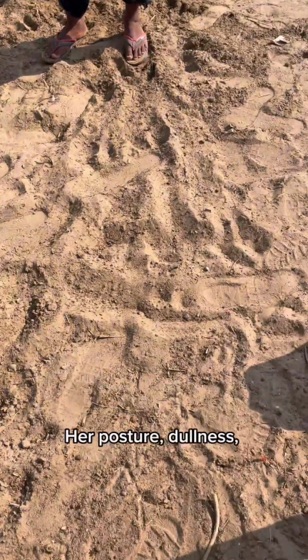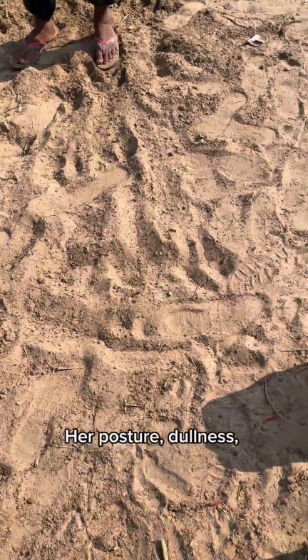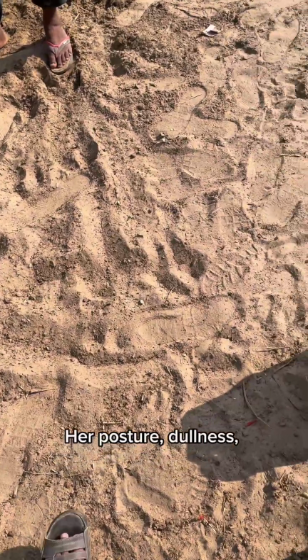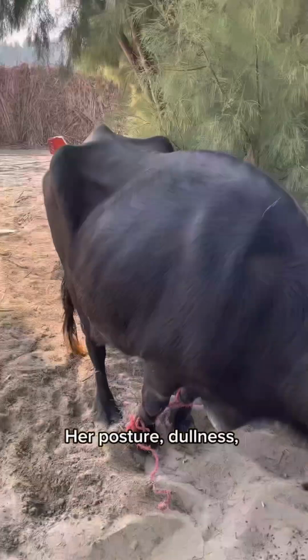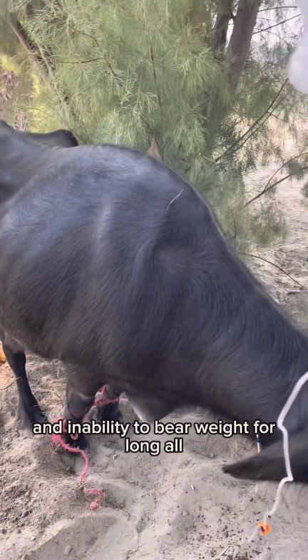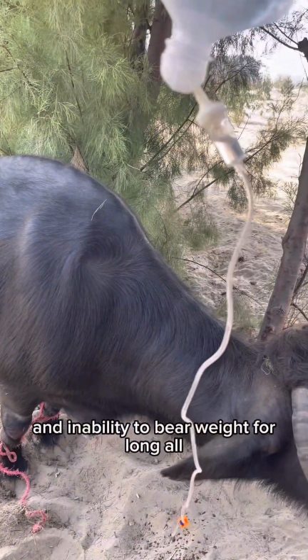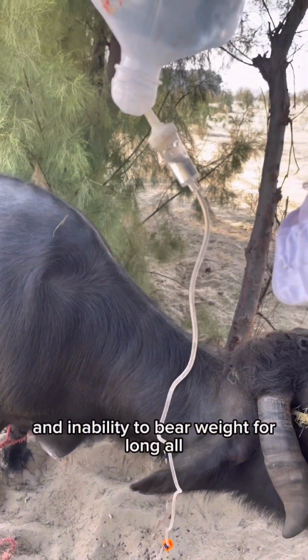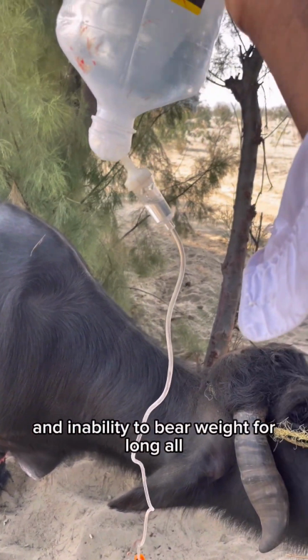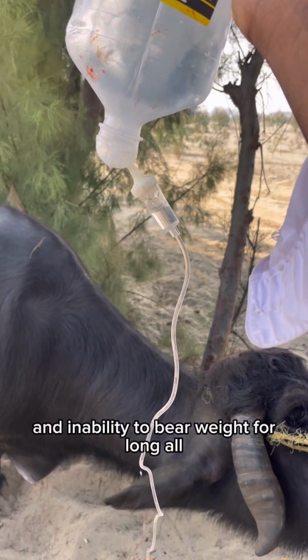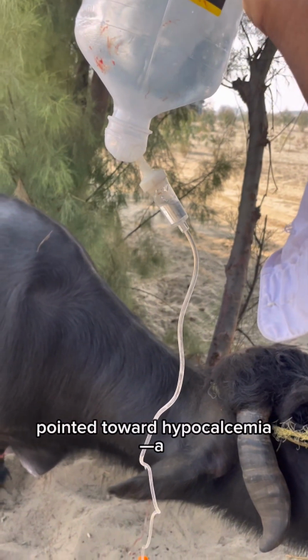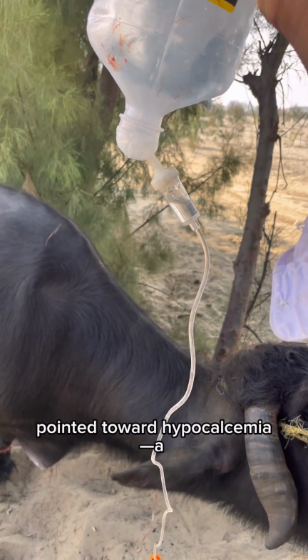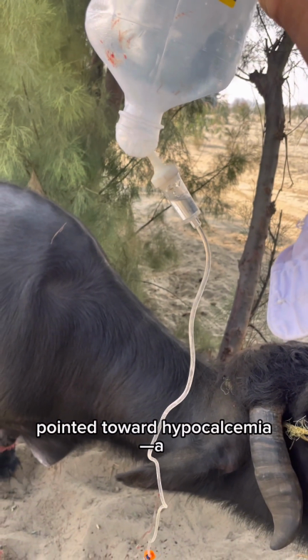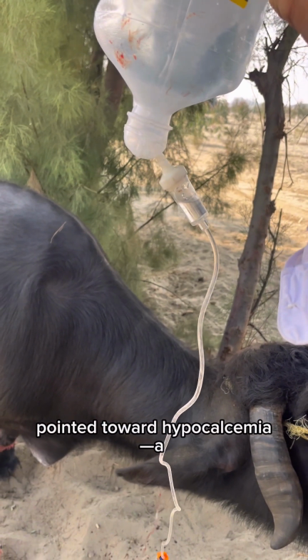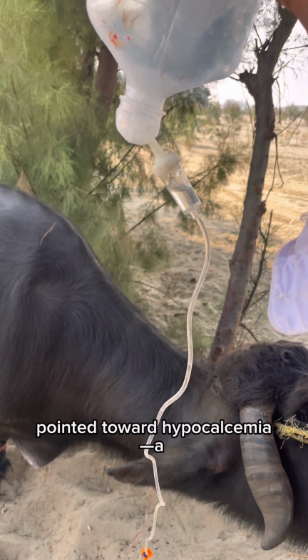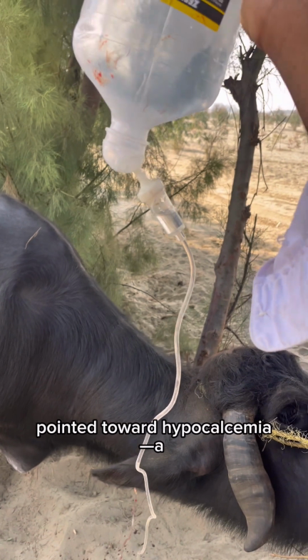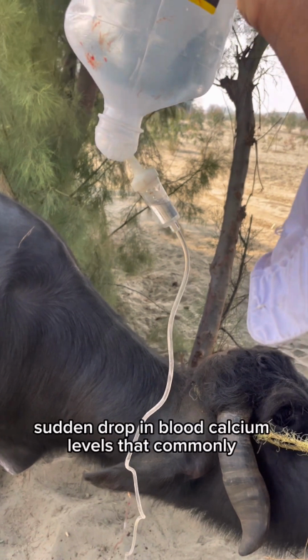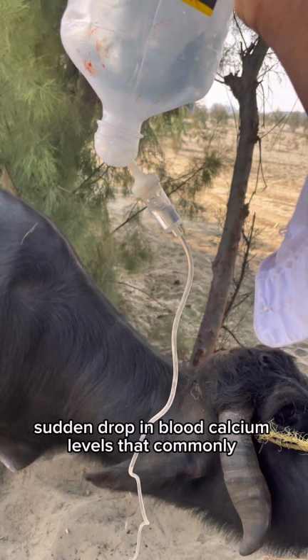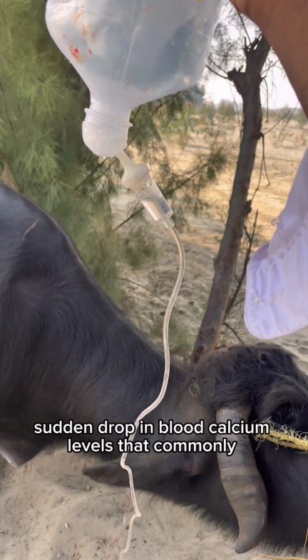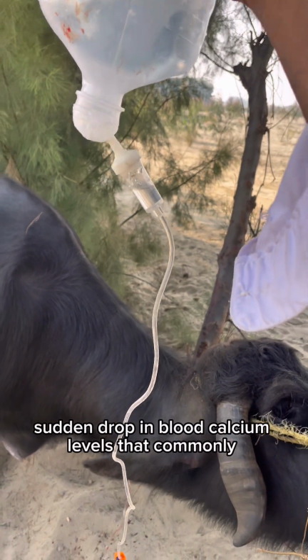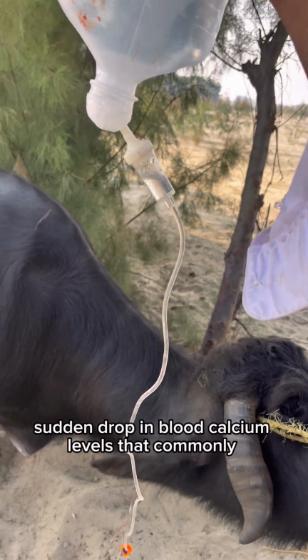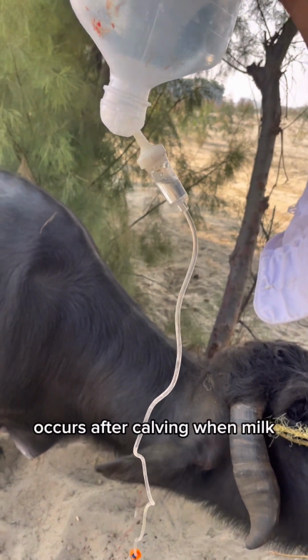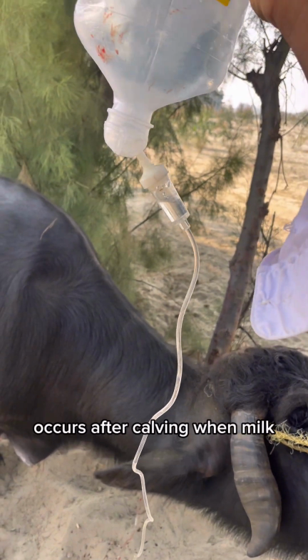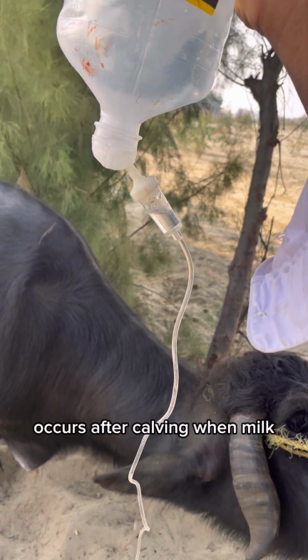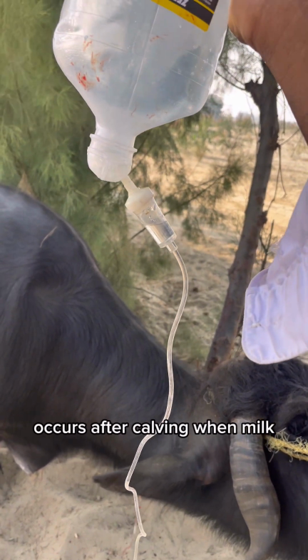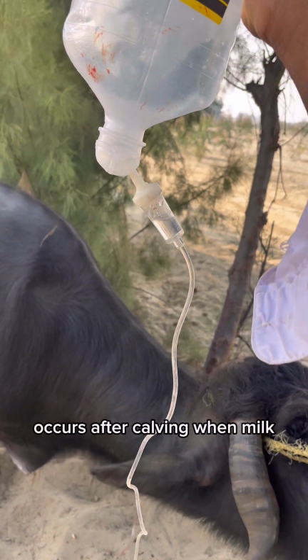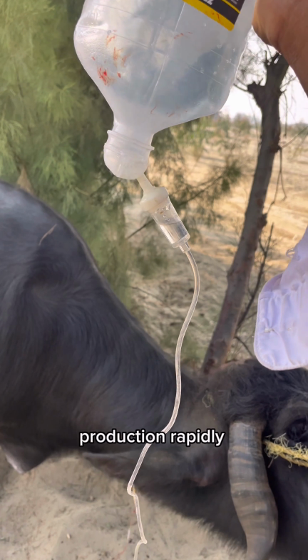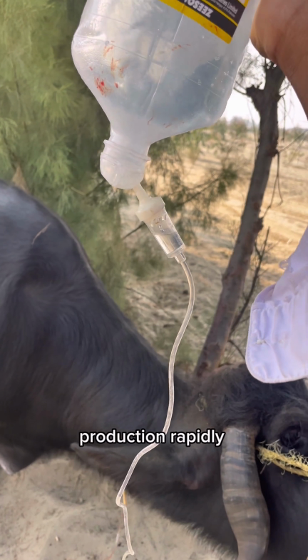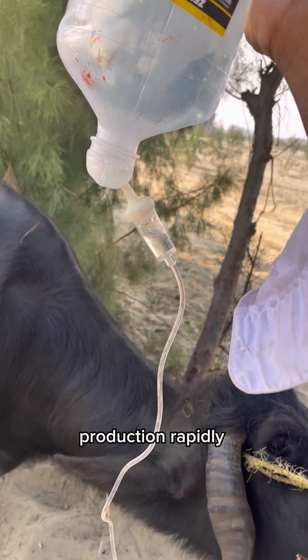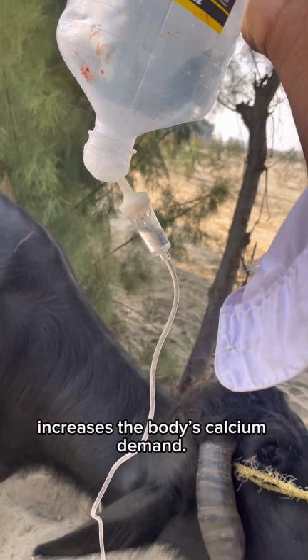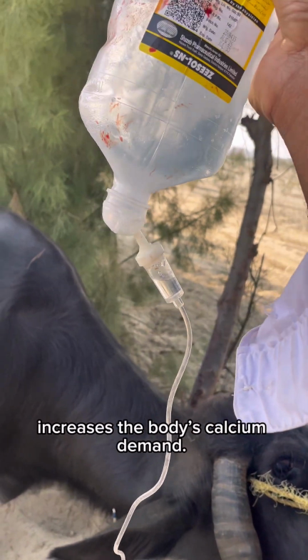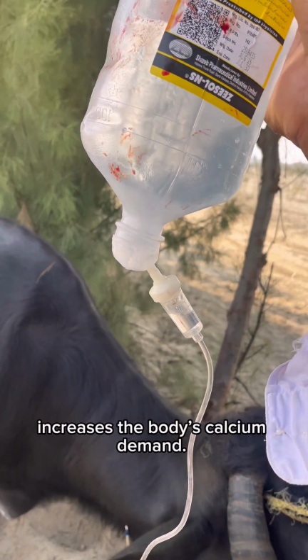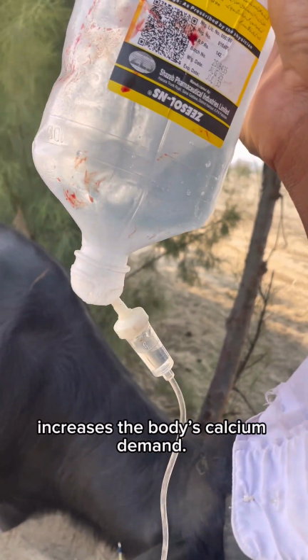Her posture, dullness, and inability to bear weight for long all pointed toward hypocalcemia — a sudden drop in blood calcium levels that commonly occurs after calving, when milk production rapidly increases the body's calcium demand.